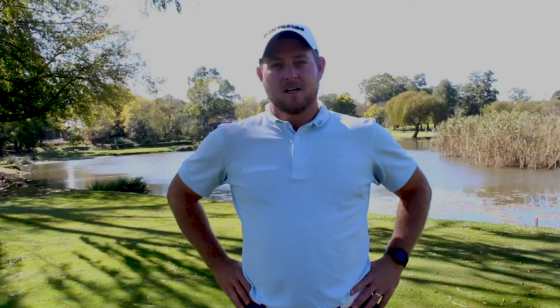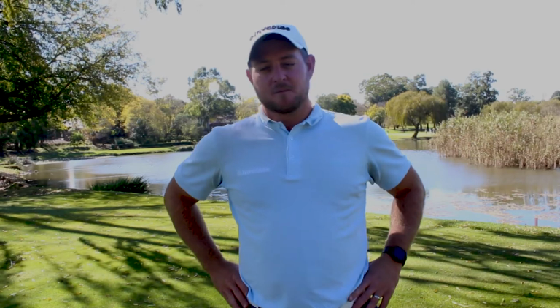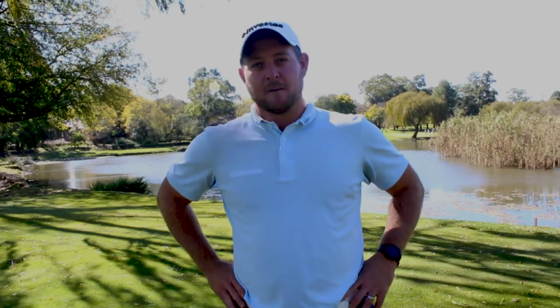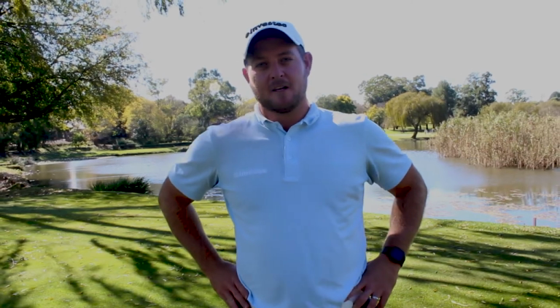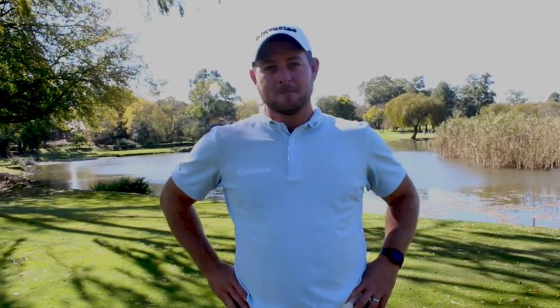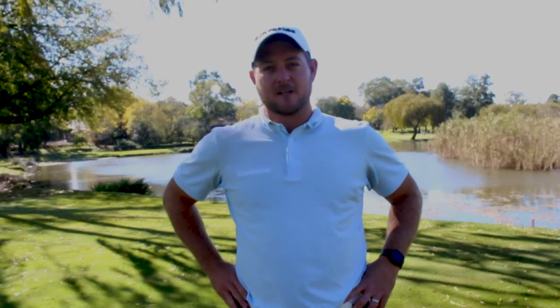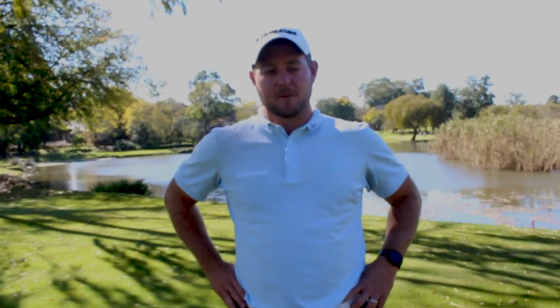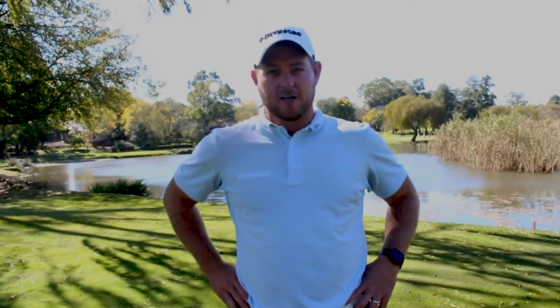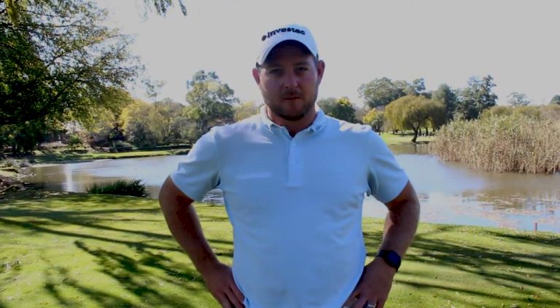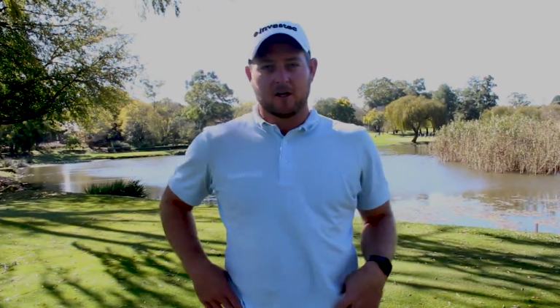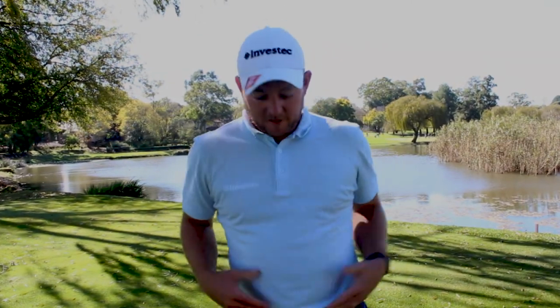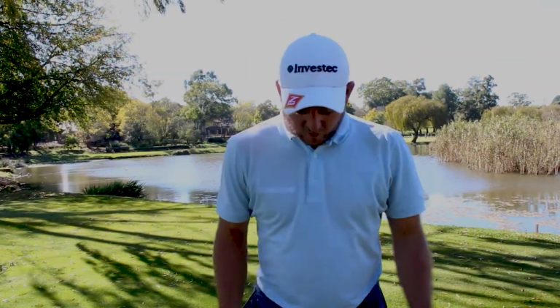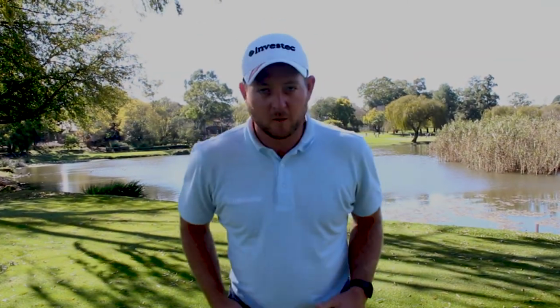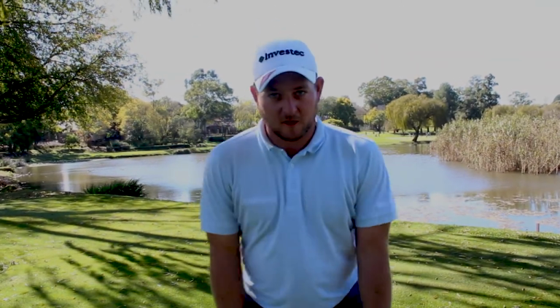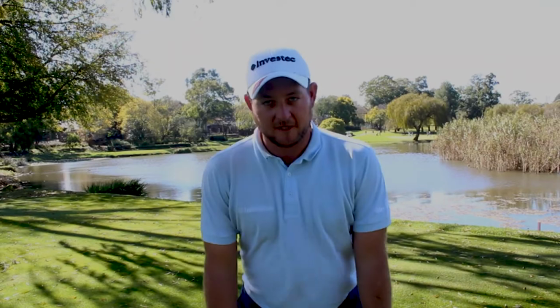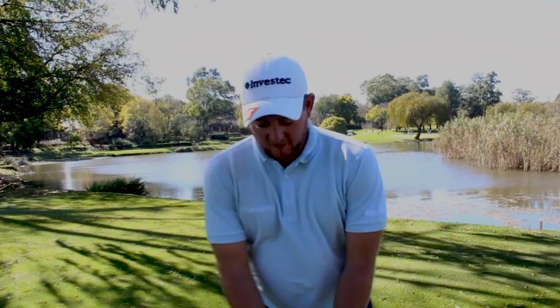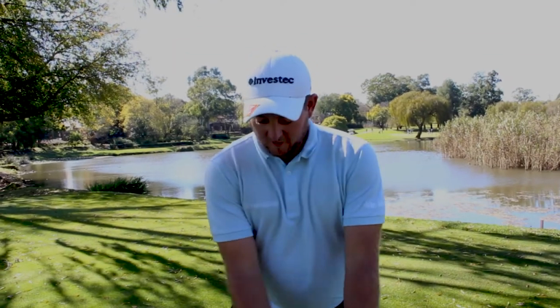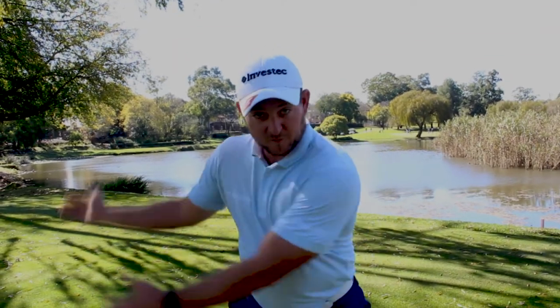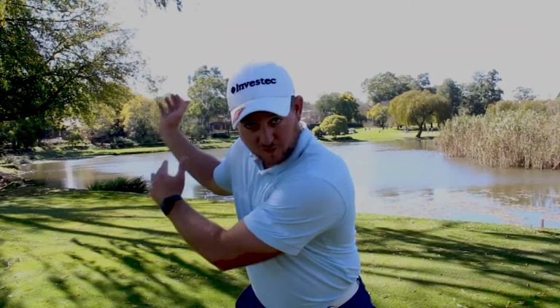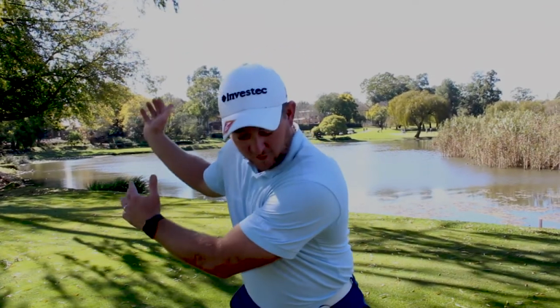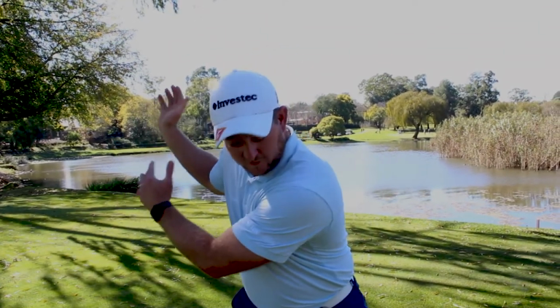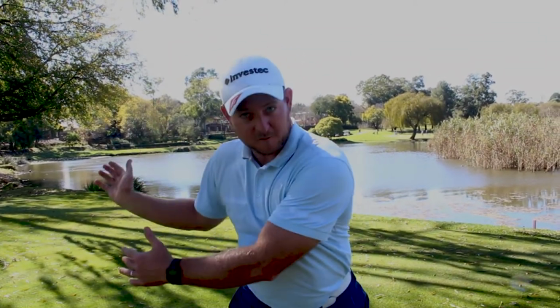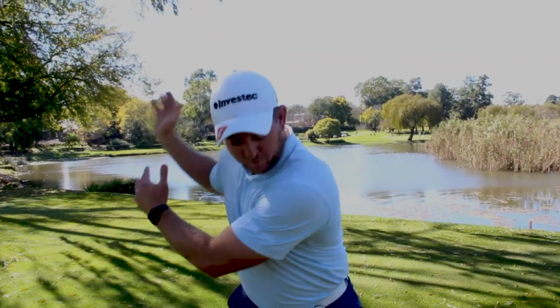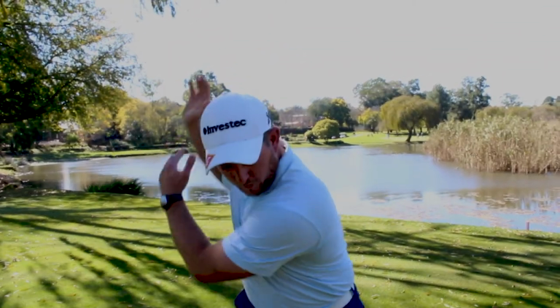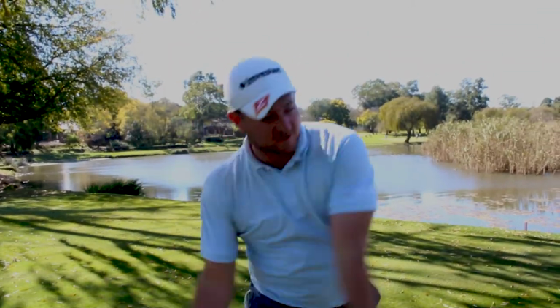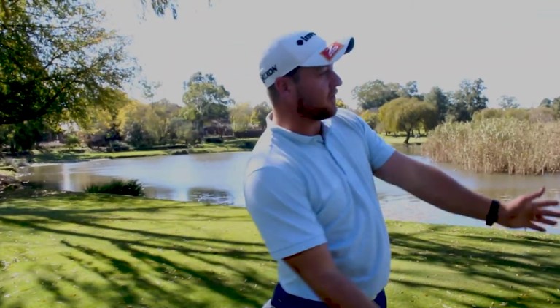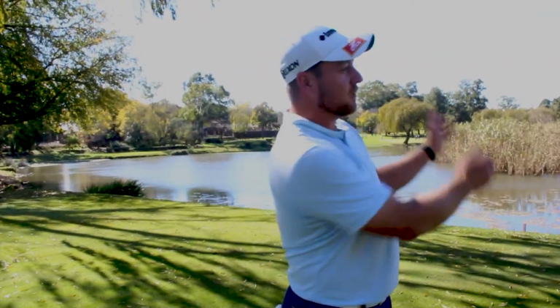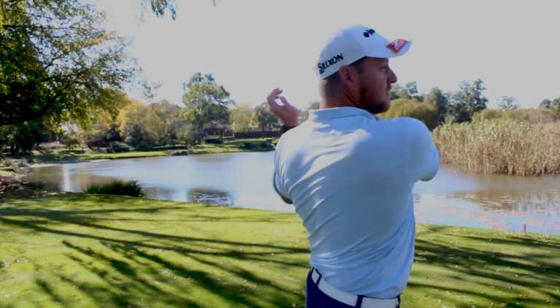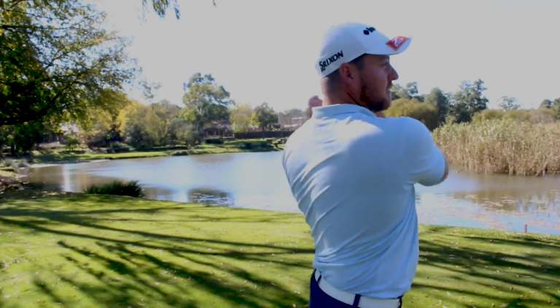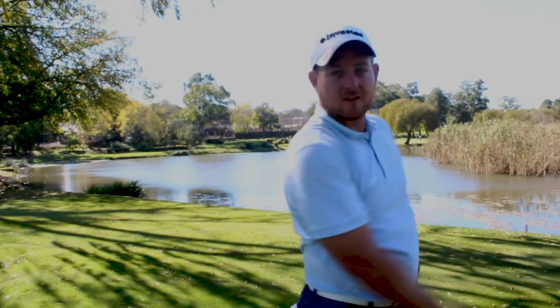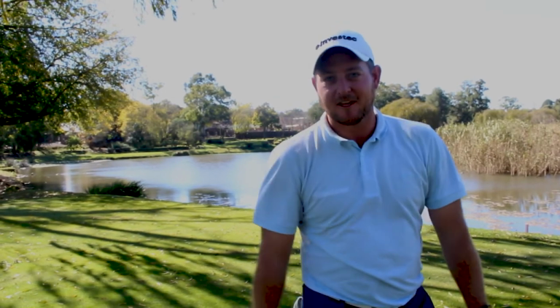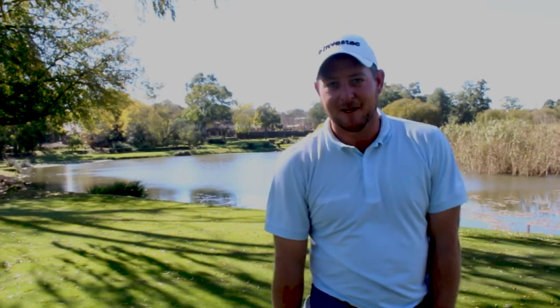Hi guys, Merrick Bremner here. Just a couple of tips on how to hit a little bit longer. Starting off, you want a solid base, nice full shoulder turn to create some speed through the ball, and then just let it fly and complete your shoulder turn. Thanks very much.